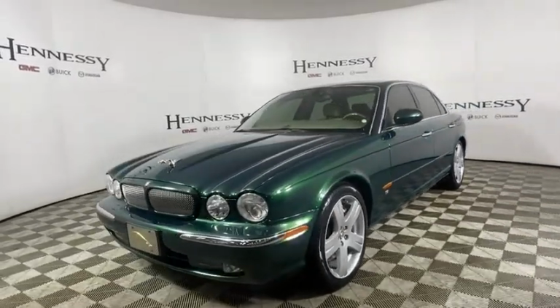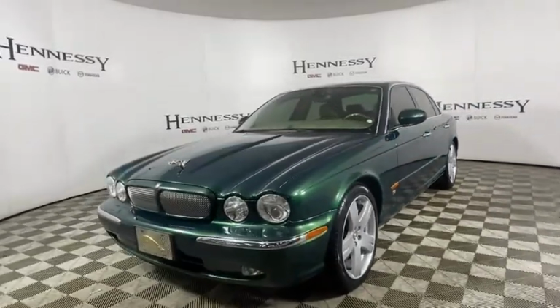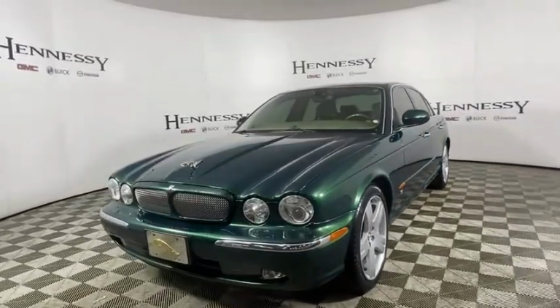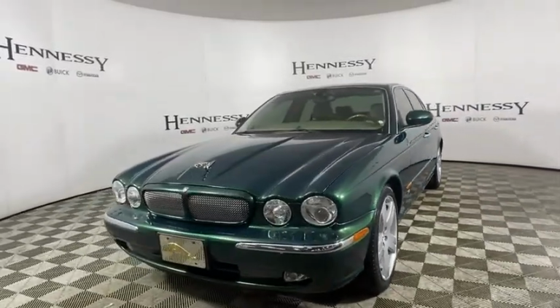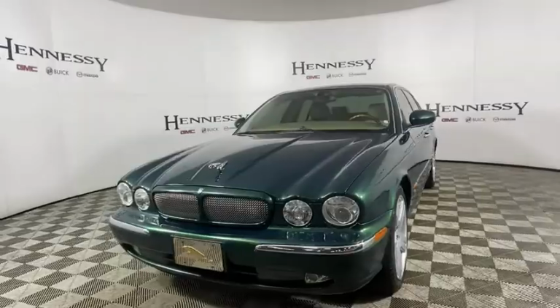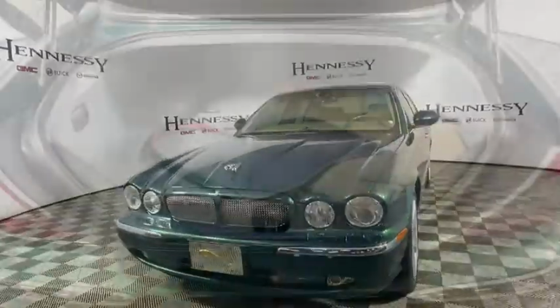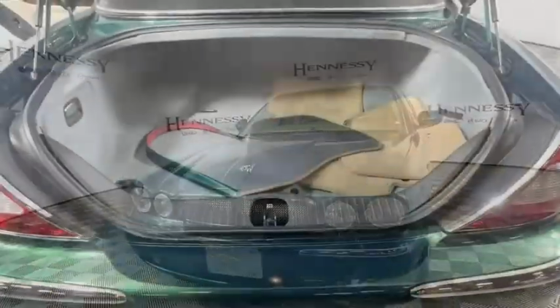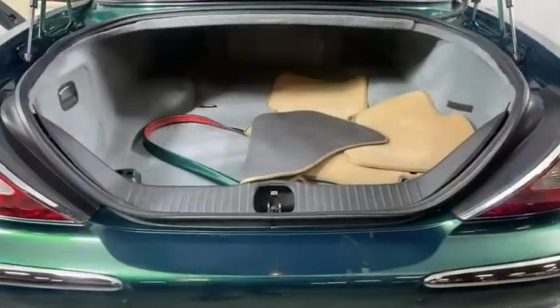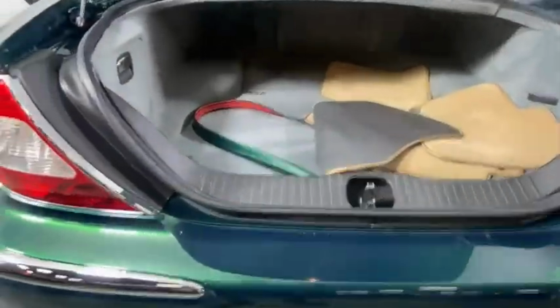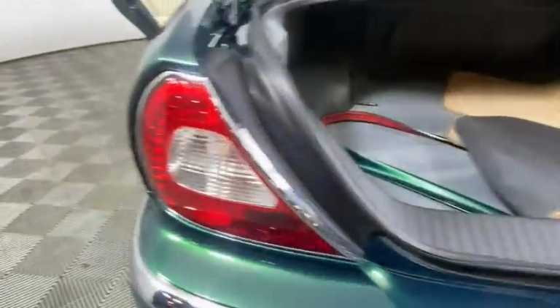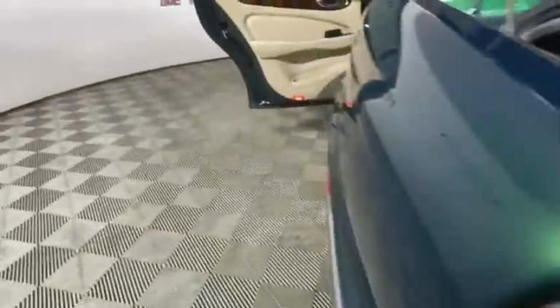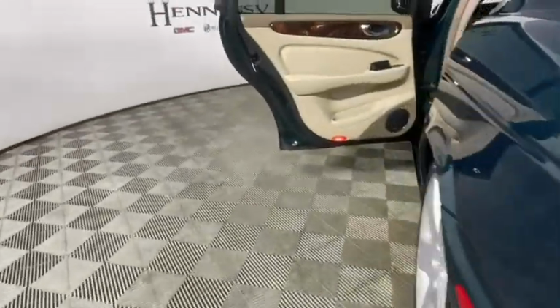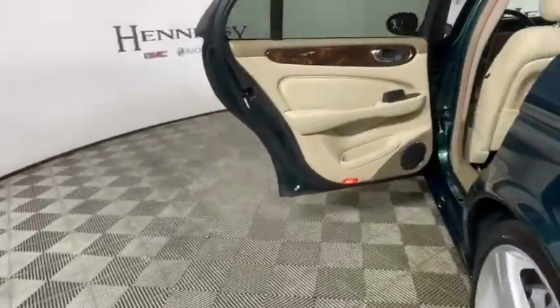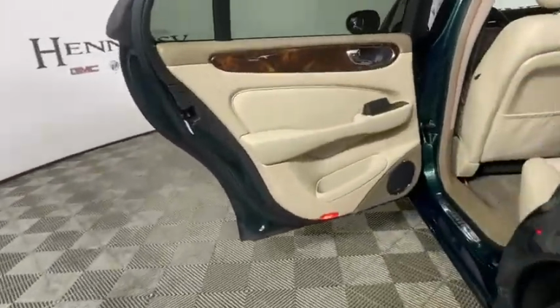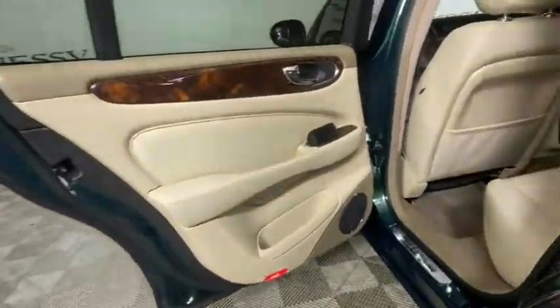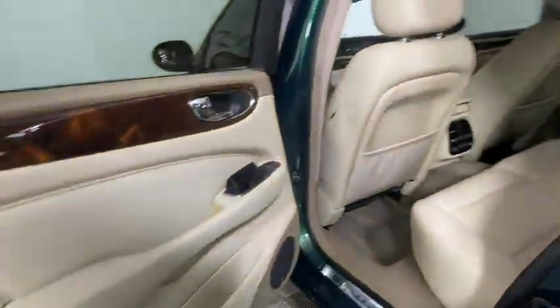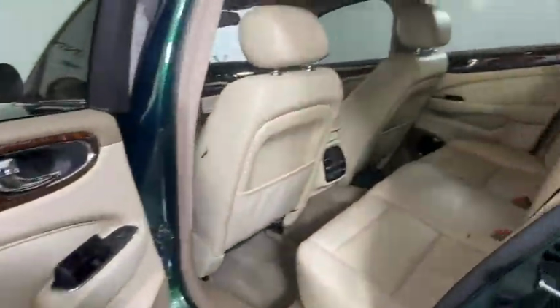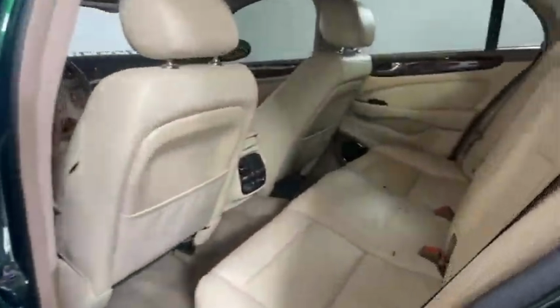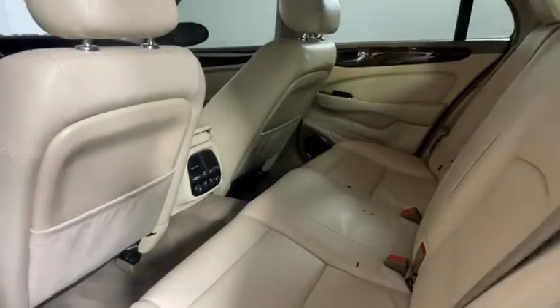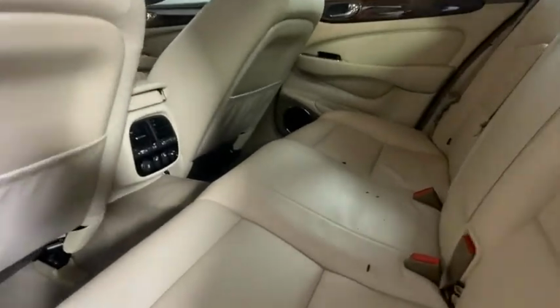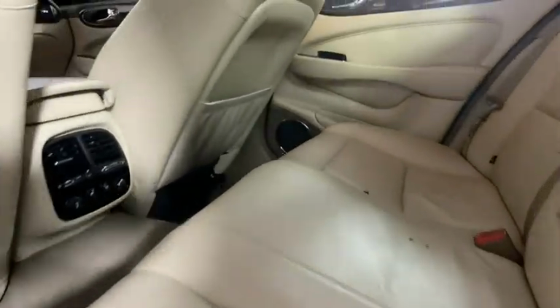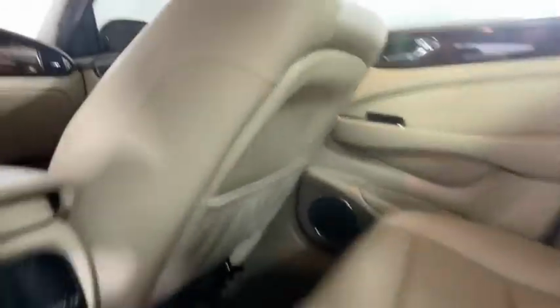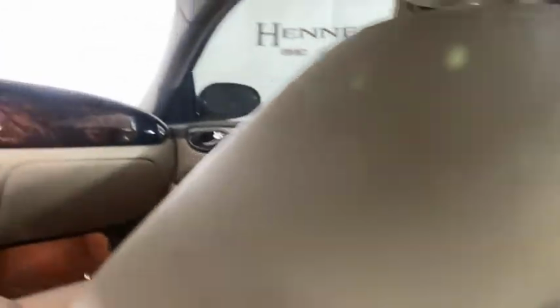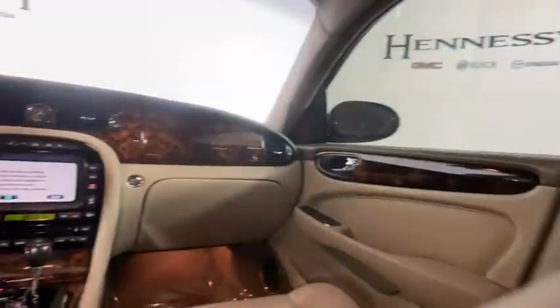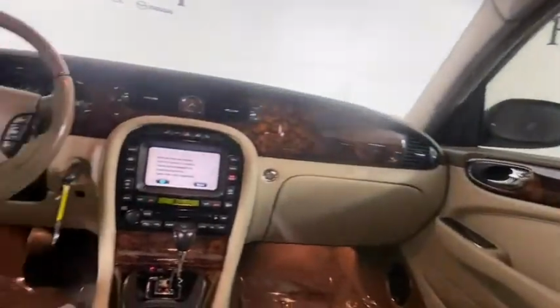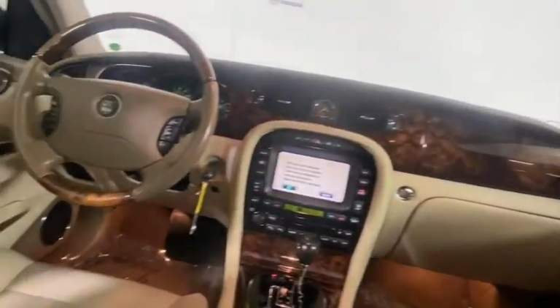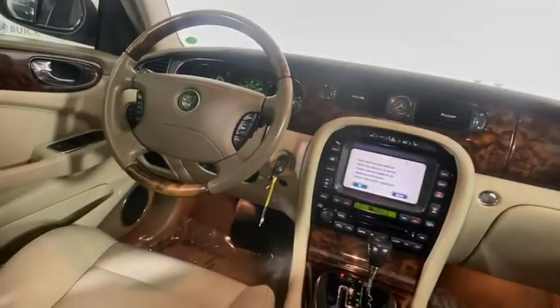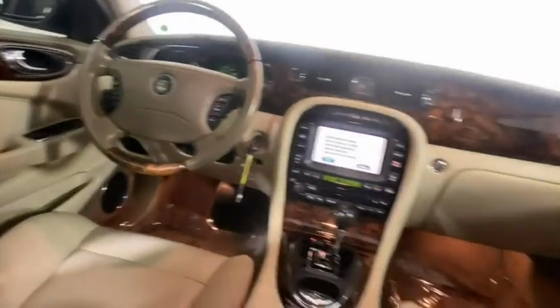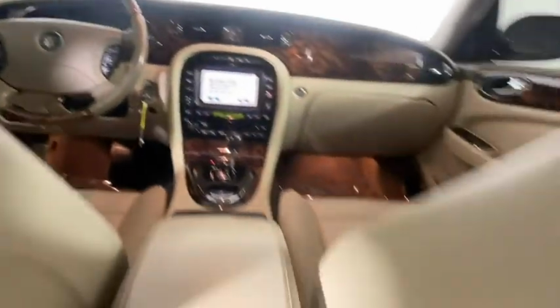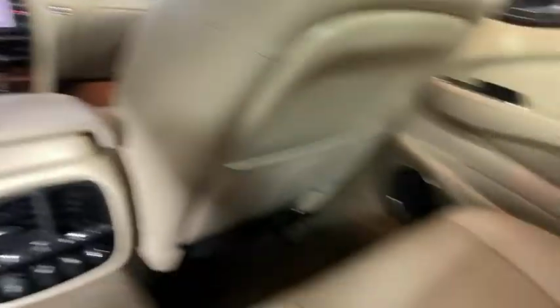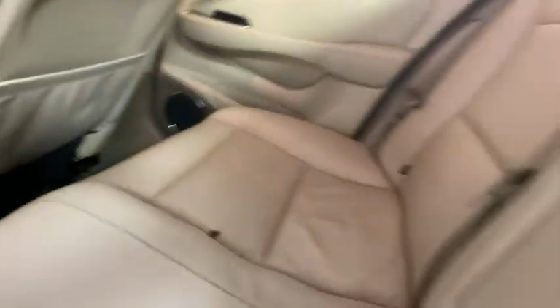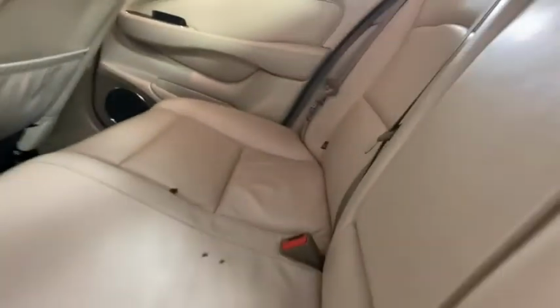Electronic stability control, fog lights, rear window defroster, security system, power windows, compass, heated steering wheel, CD player, premium sound package. Come take a test drive today.